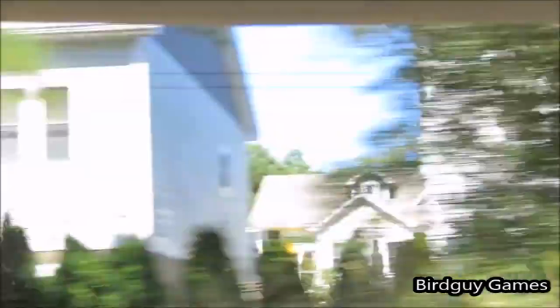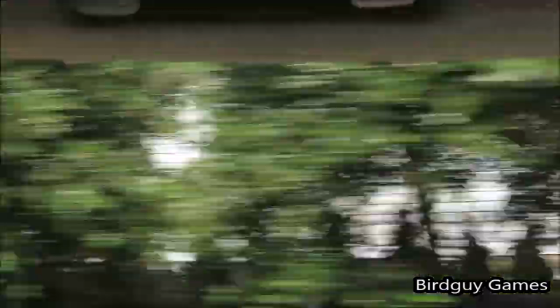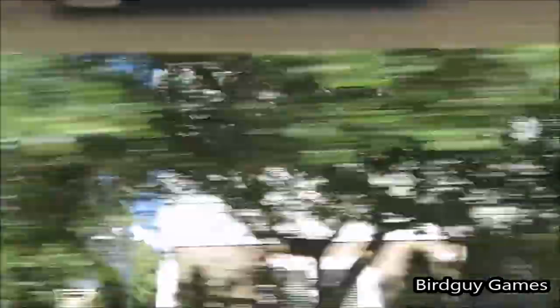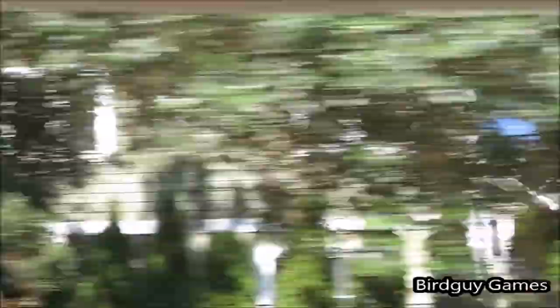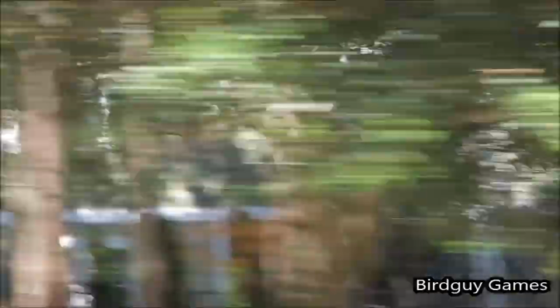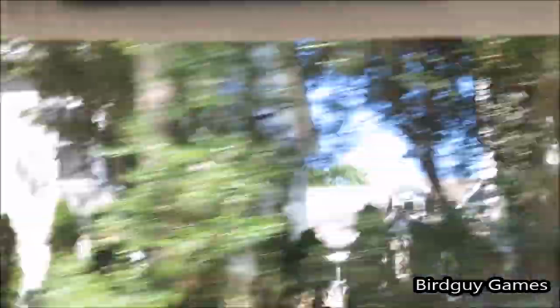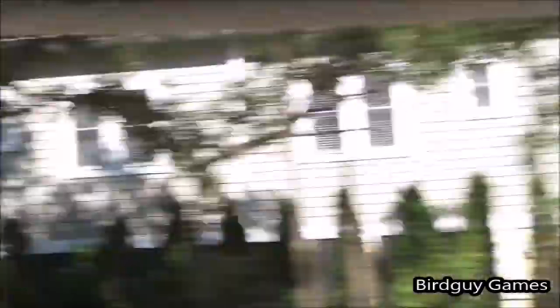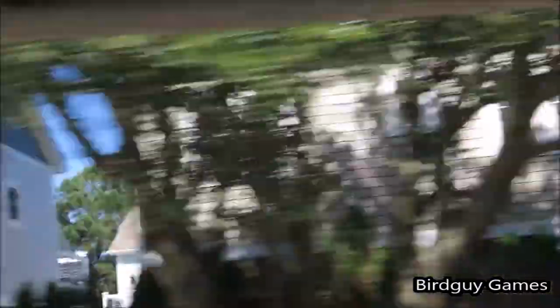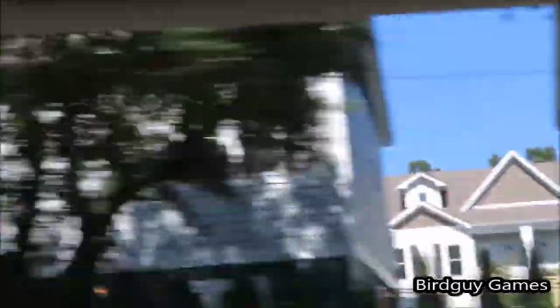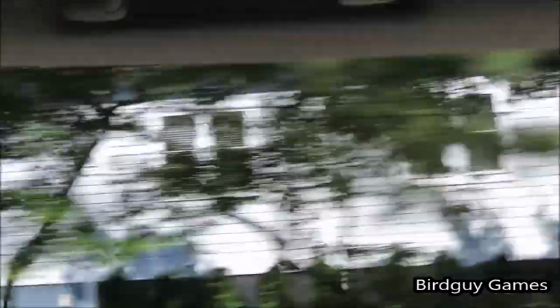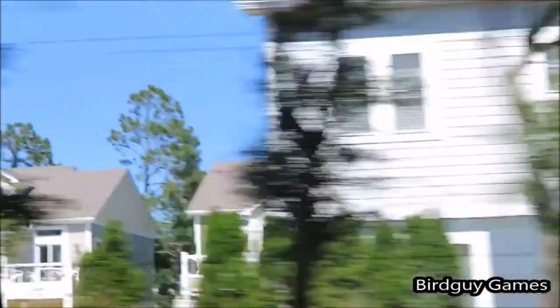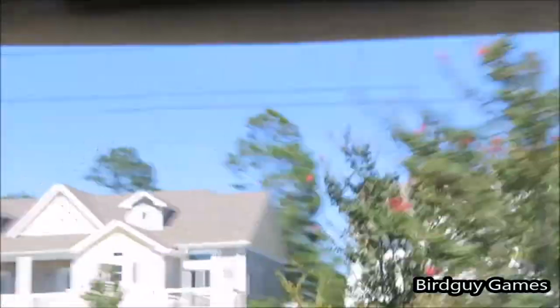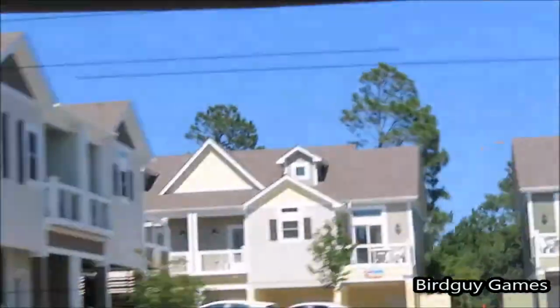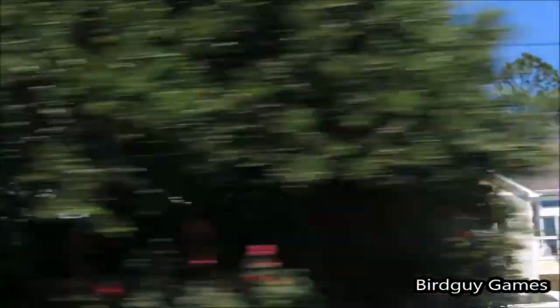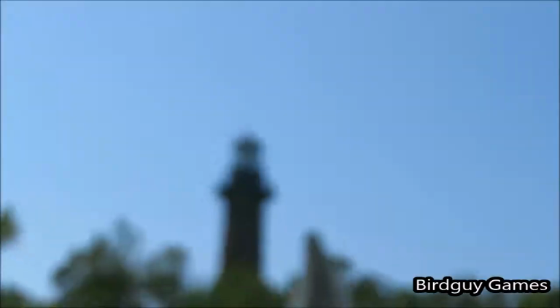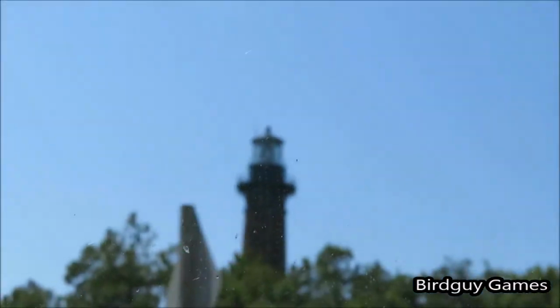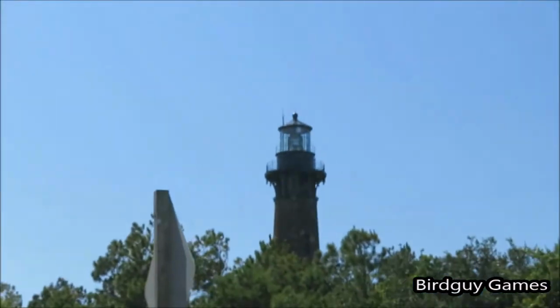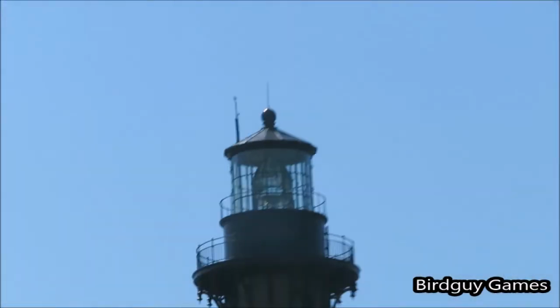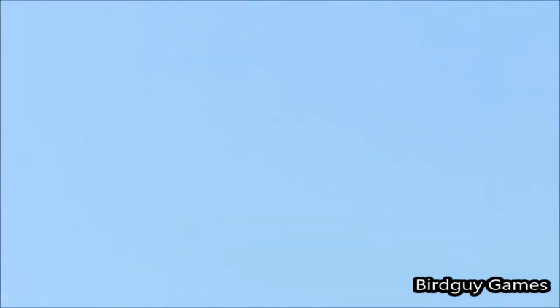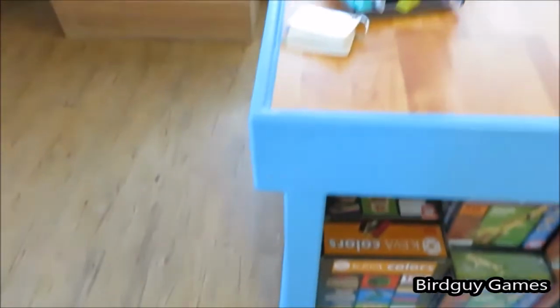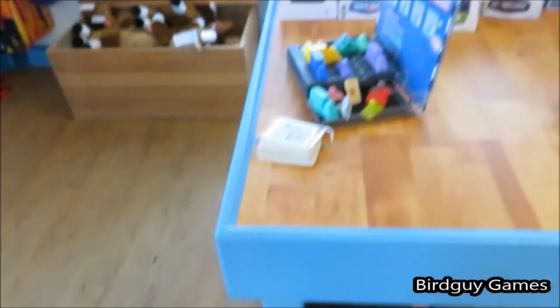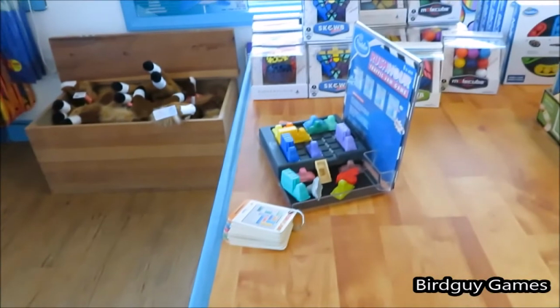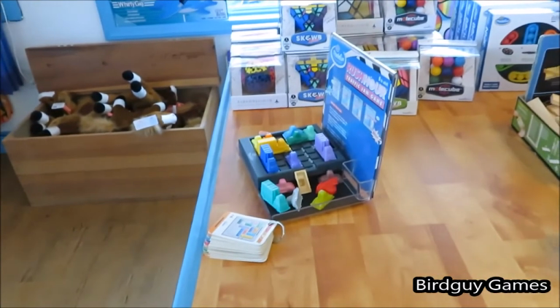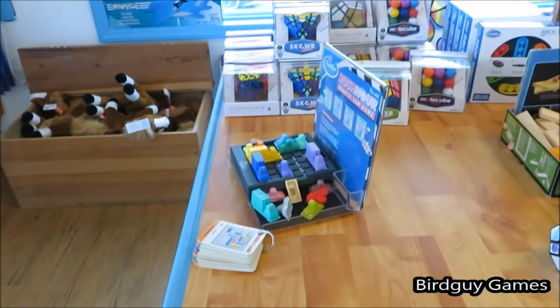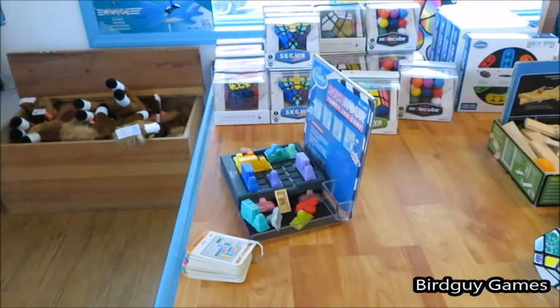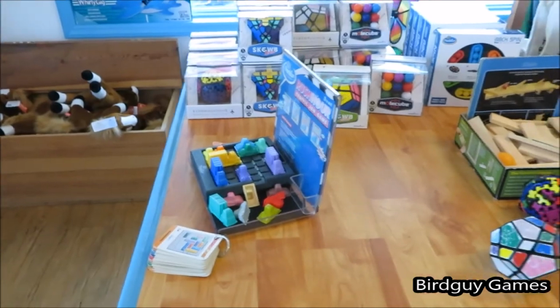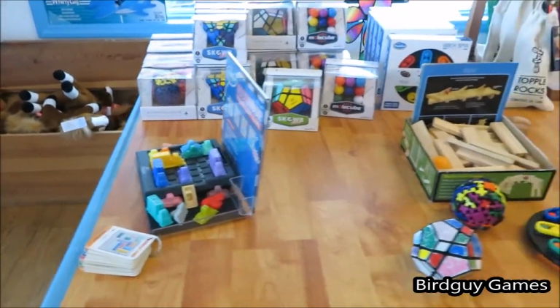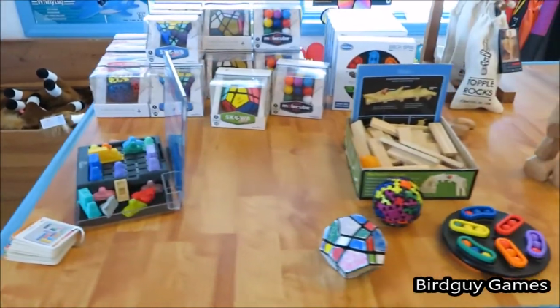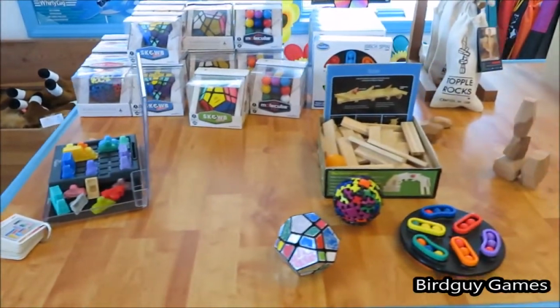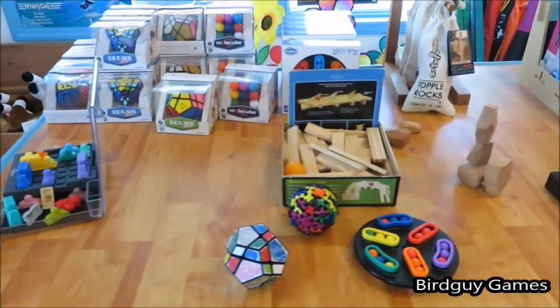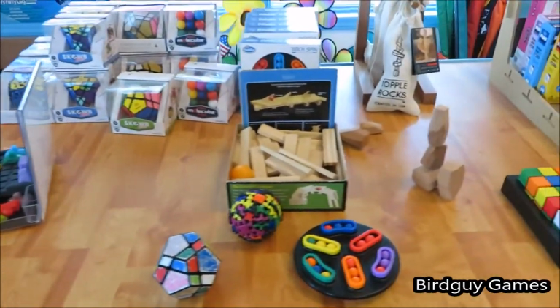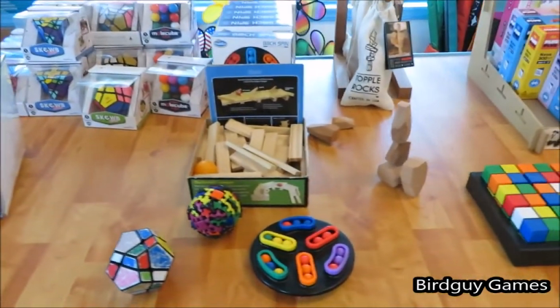They have tons of games, super nice people there. It's great to stop by if you can. It is in the Corolla Lite Town Center. Here's some footage of what it looks like on the inside of the store.